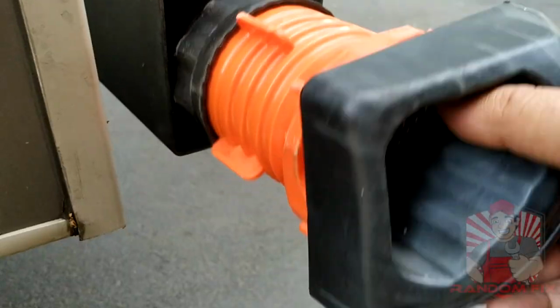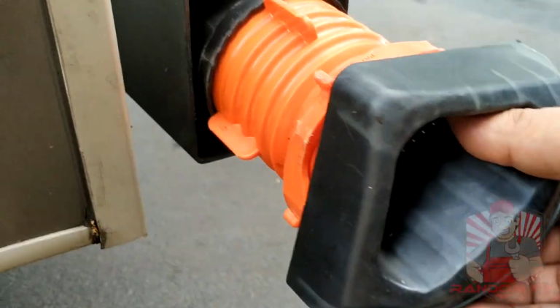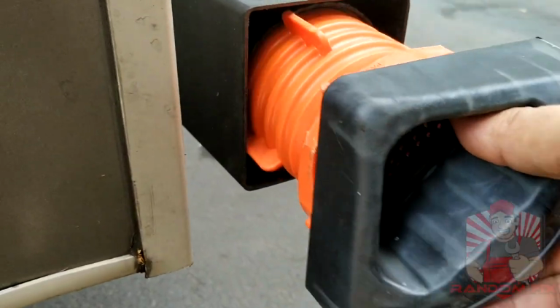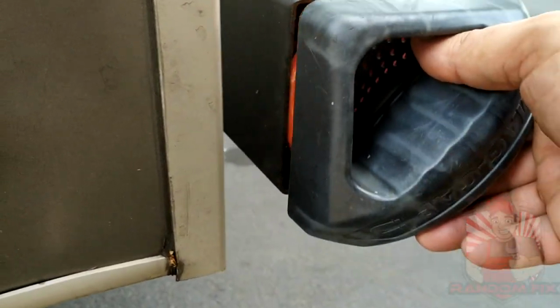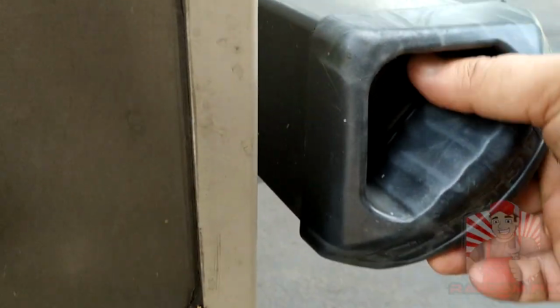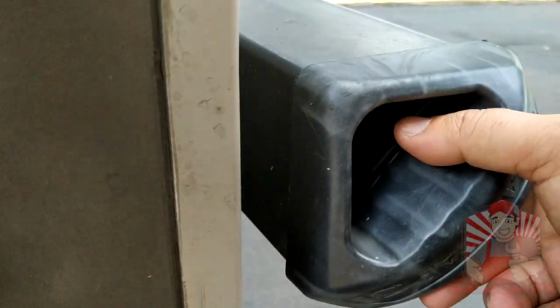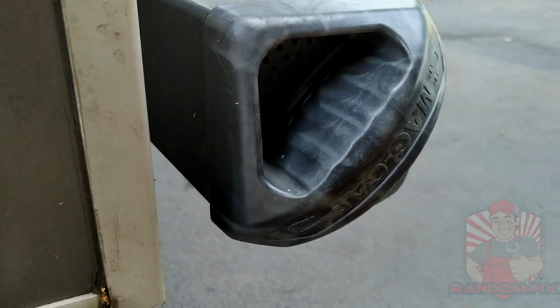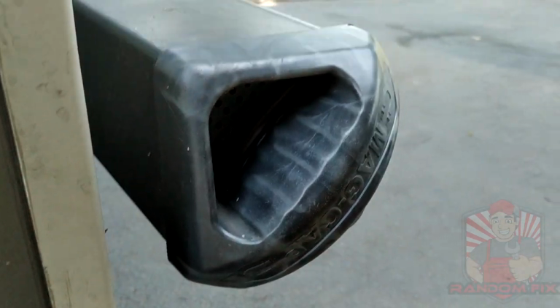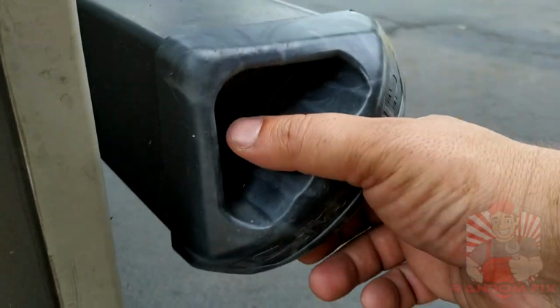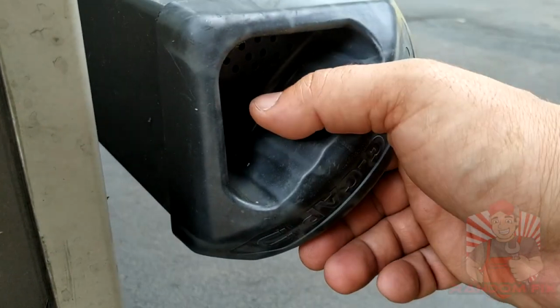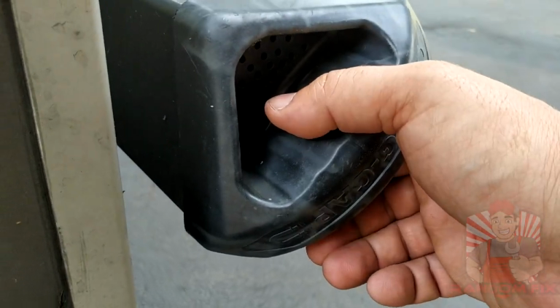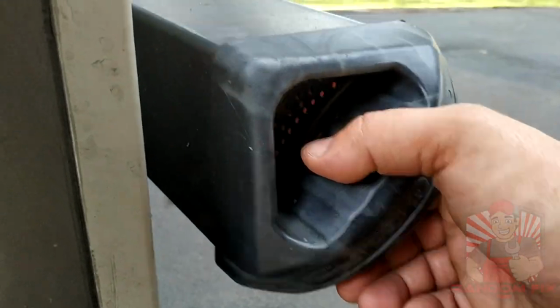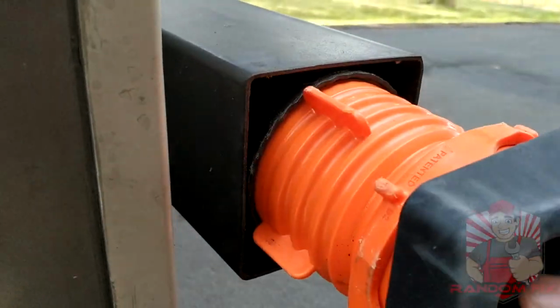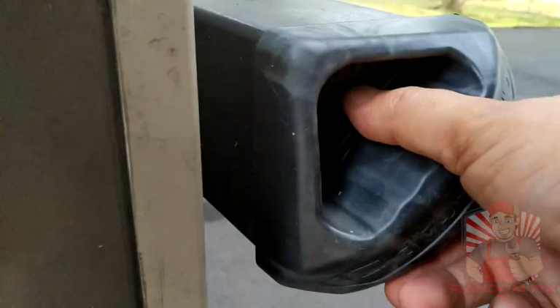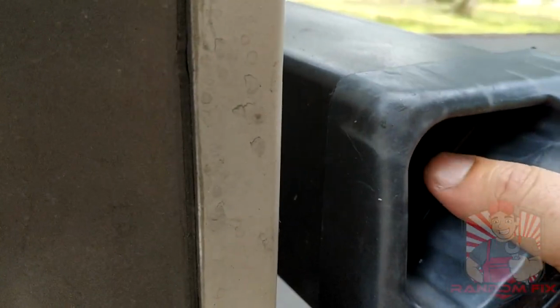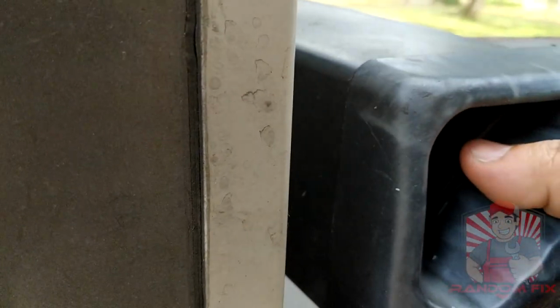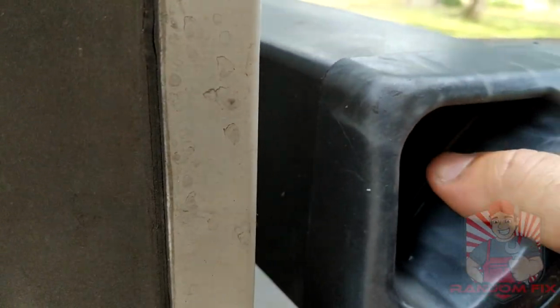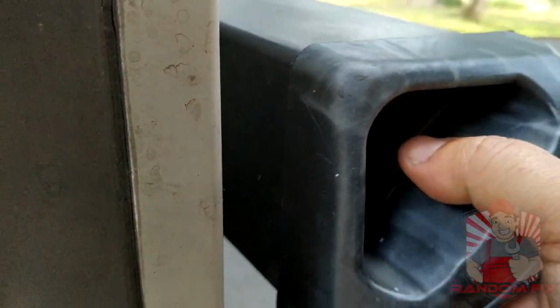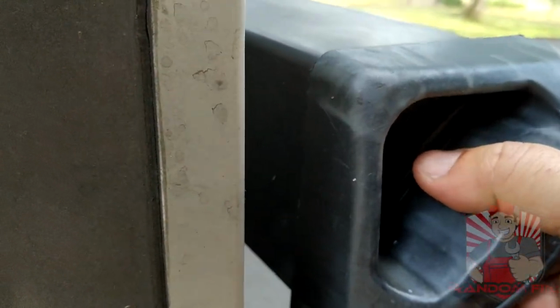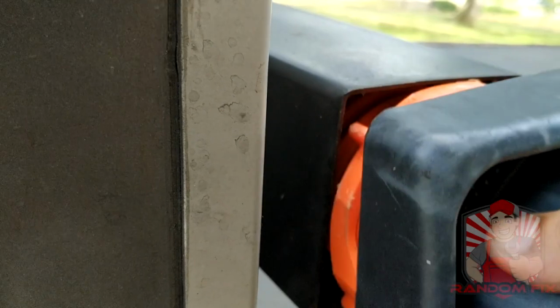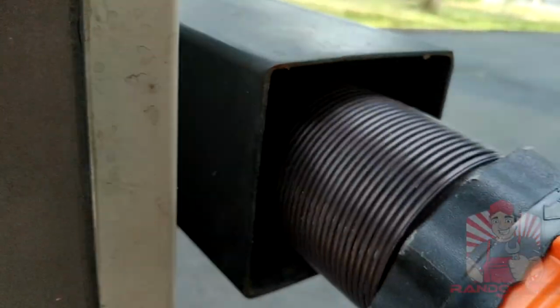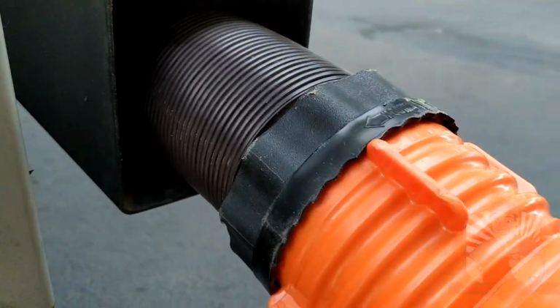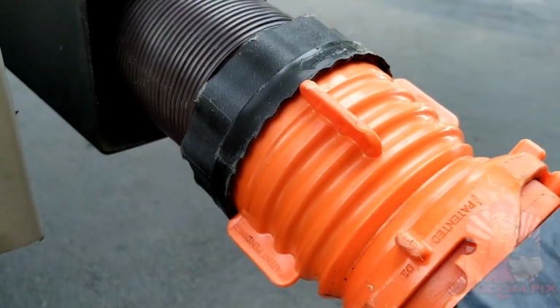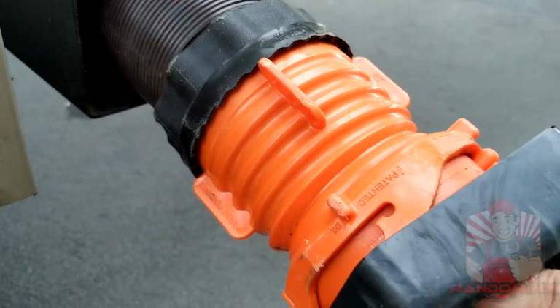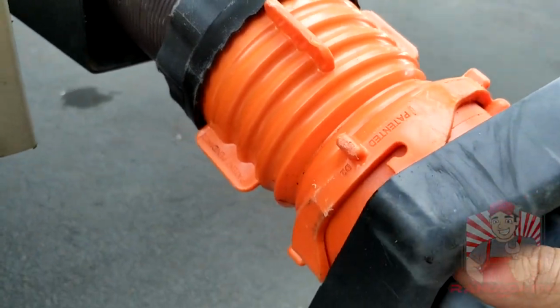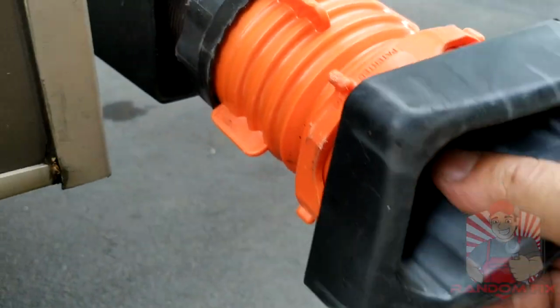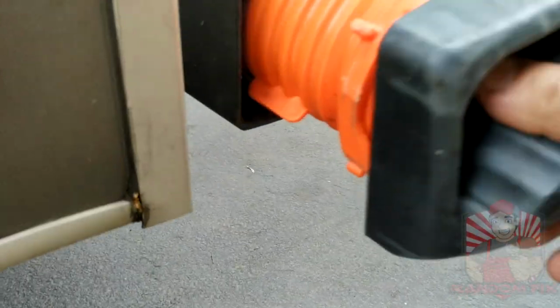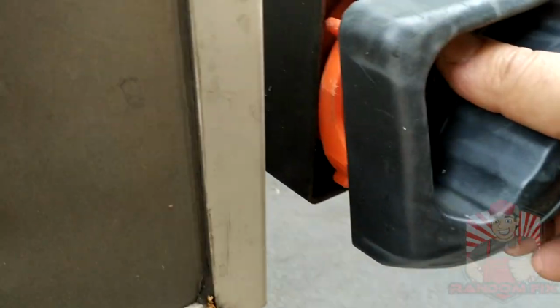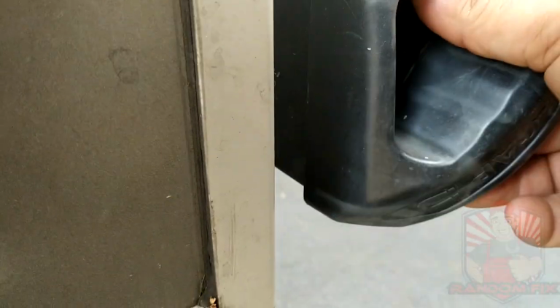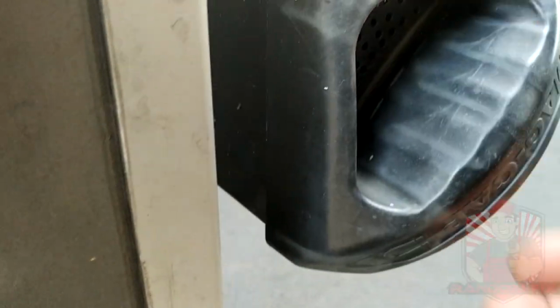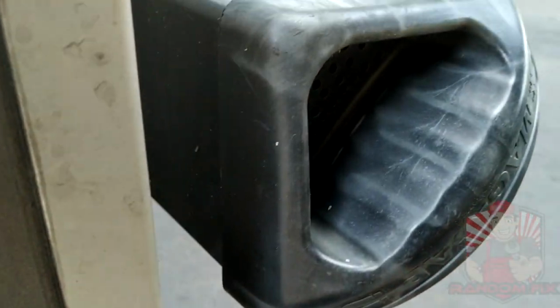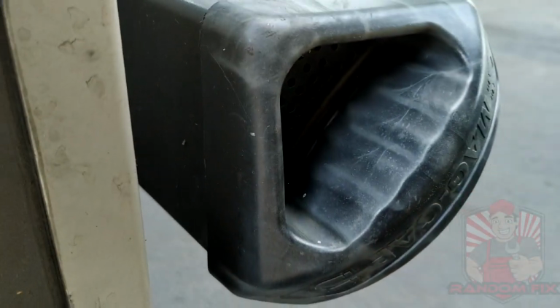Done. You can put it away. And check out some of these magnetic hose holders — these things are really sweet because you don't actually have to grab the hose. They just pop in place.